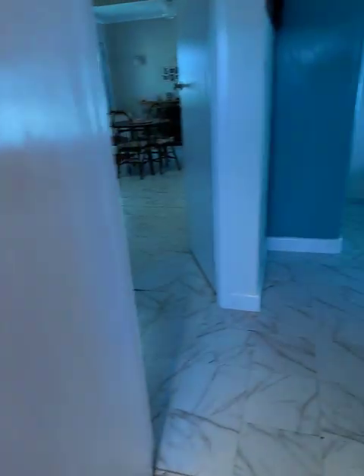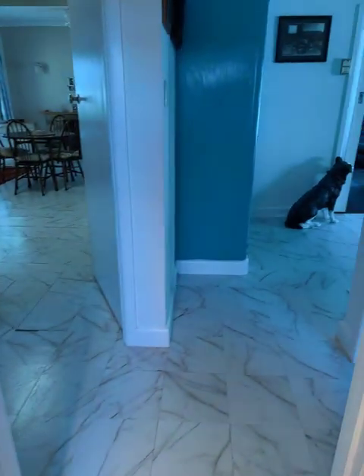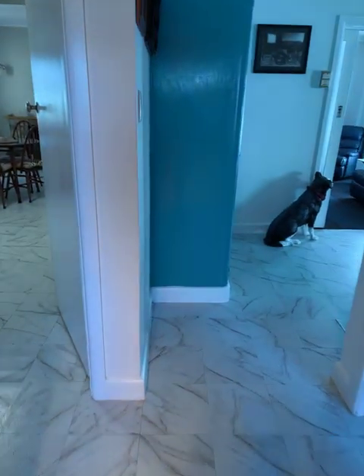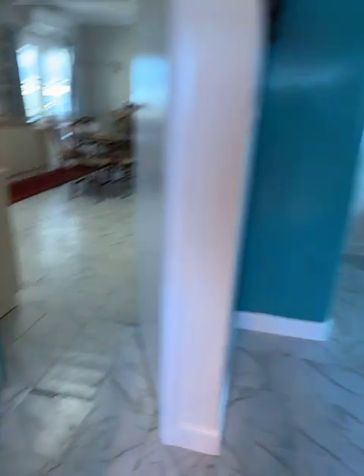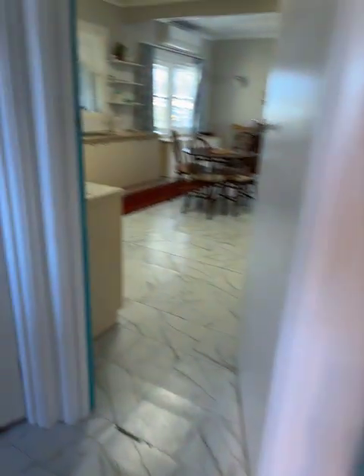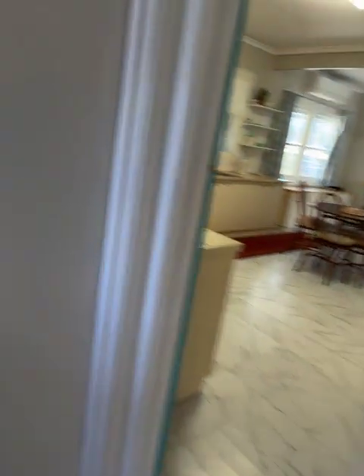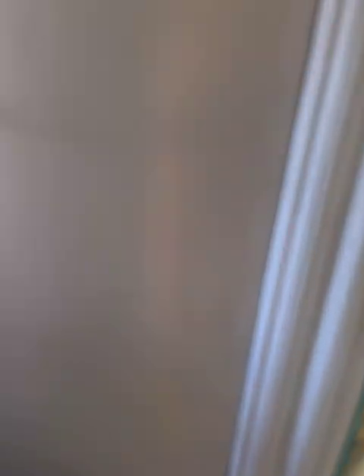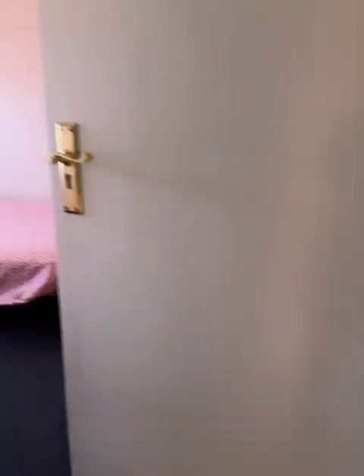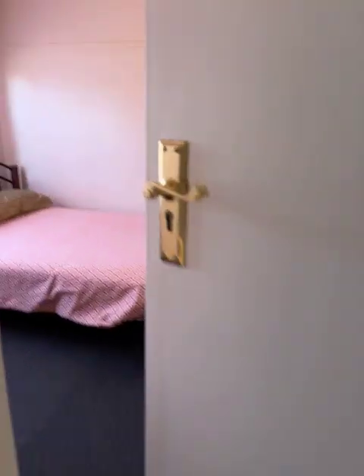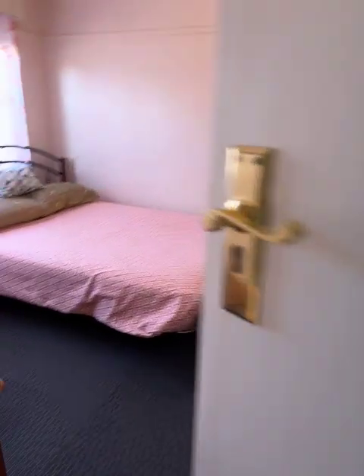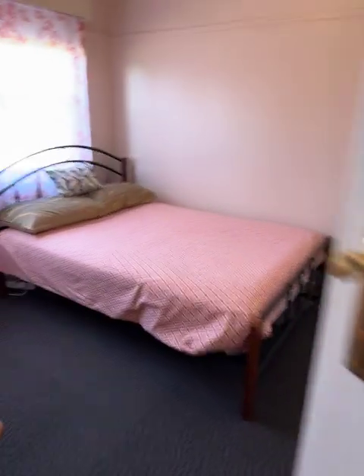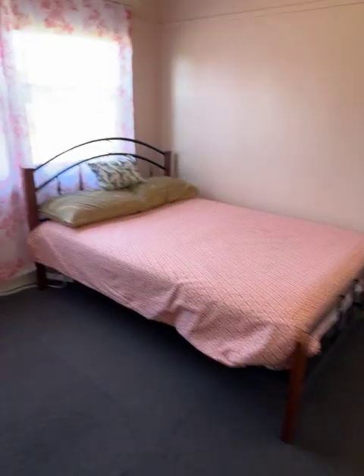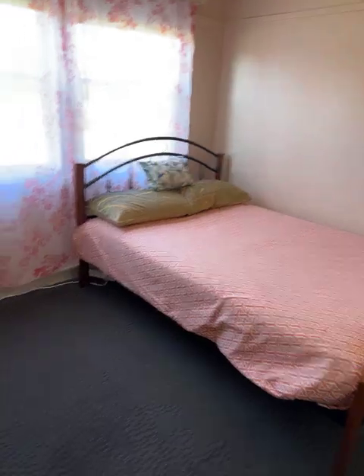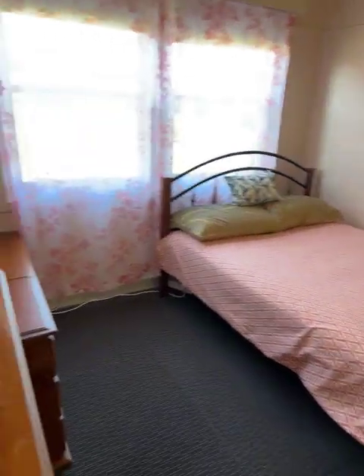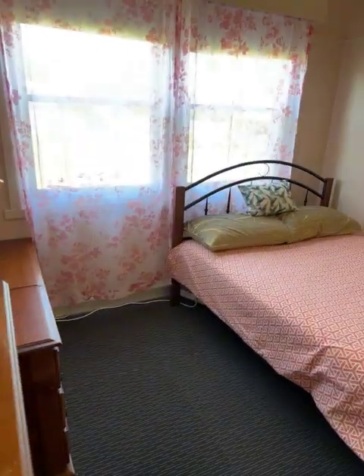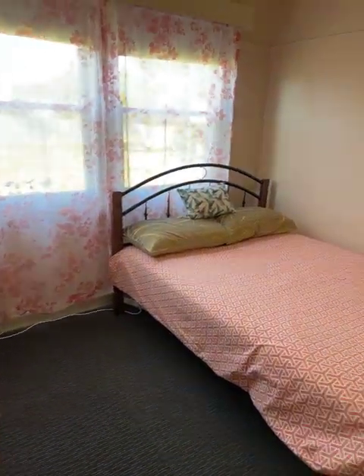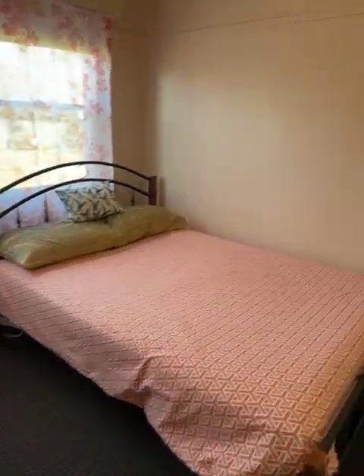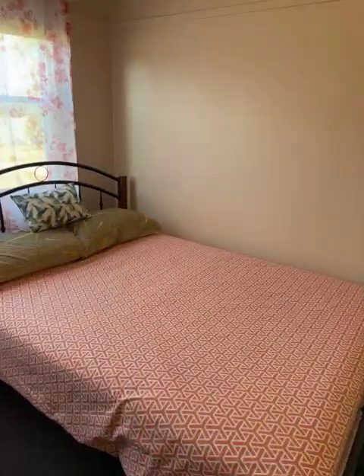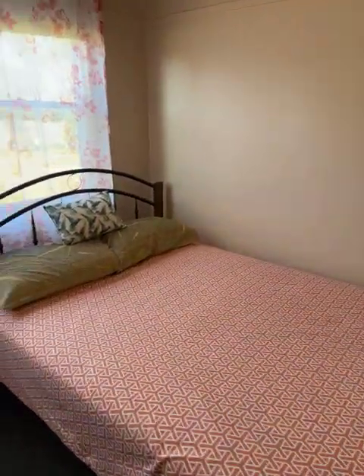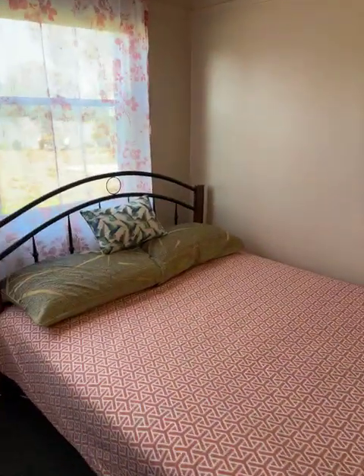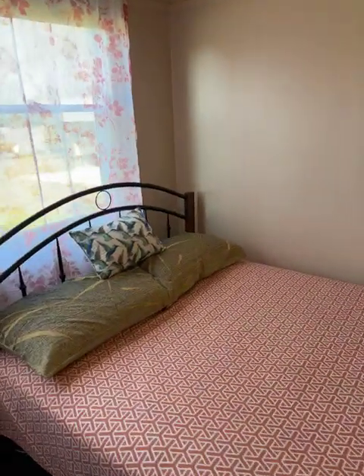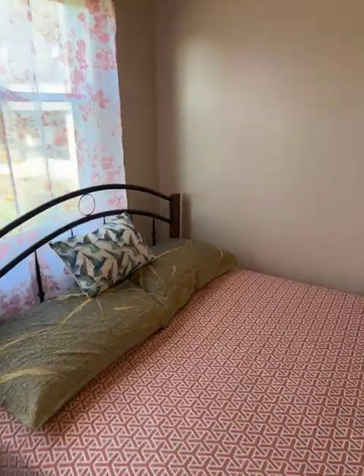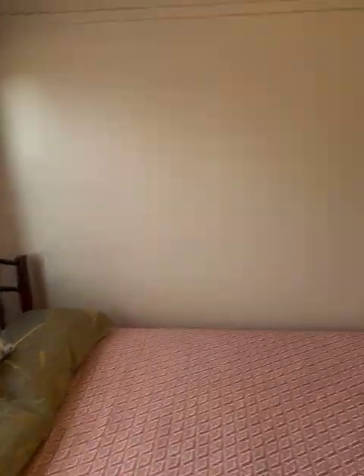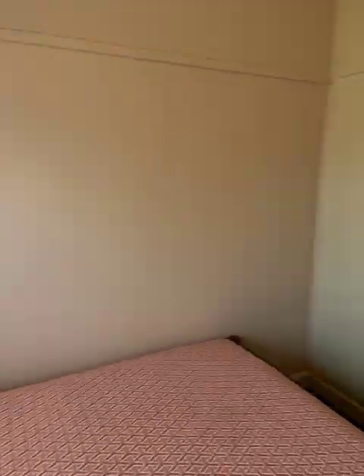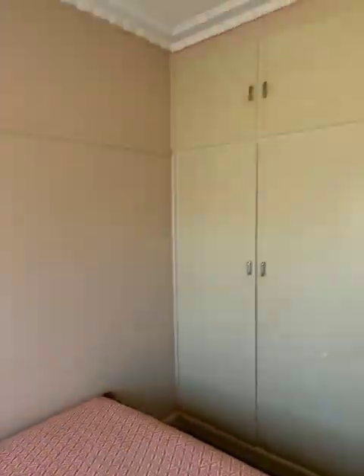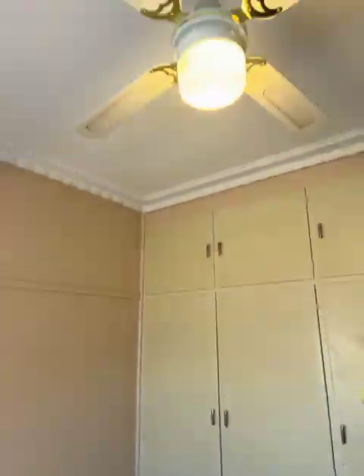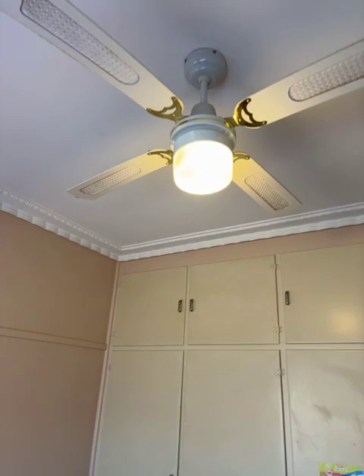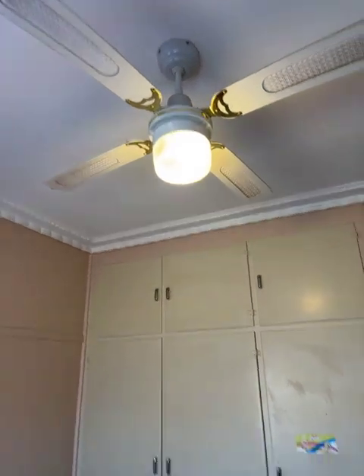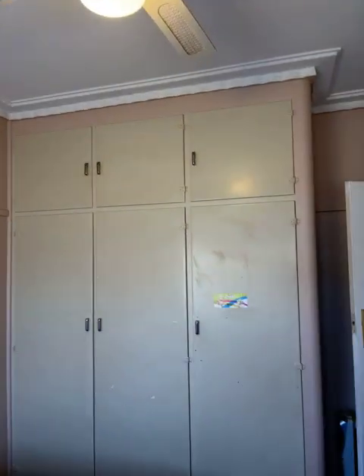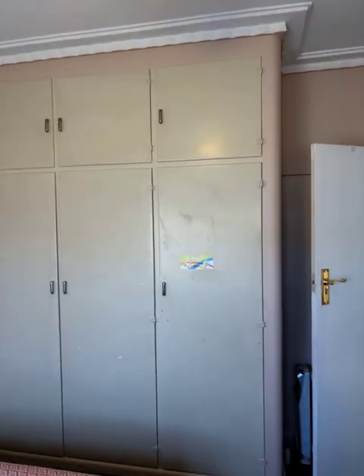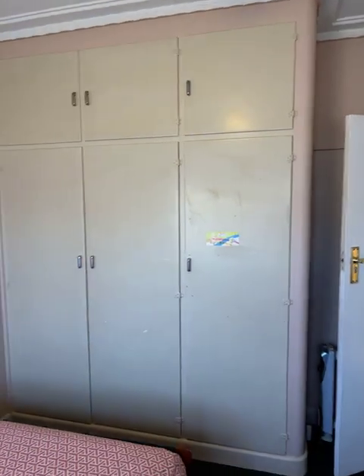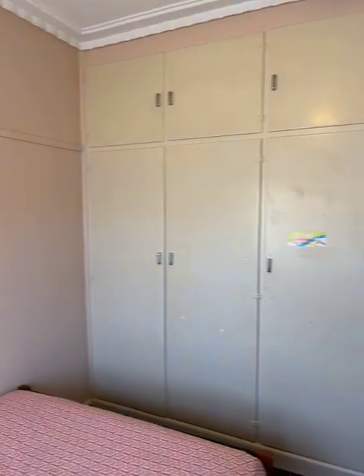Back out around to bedroom three — once again a good sized room, ceiling fan up there, plus the cupboards.